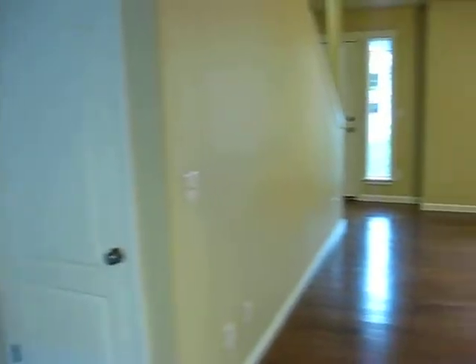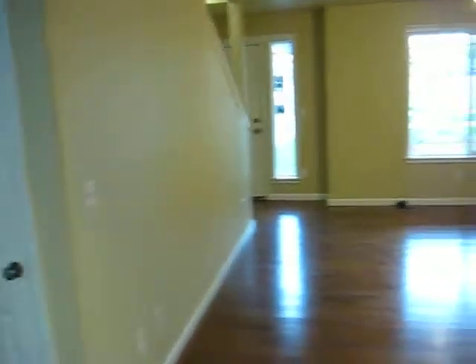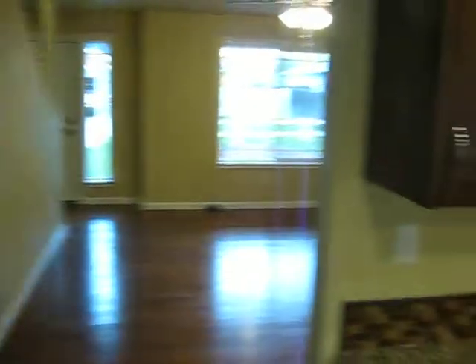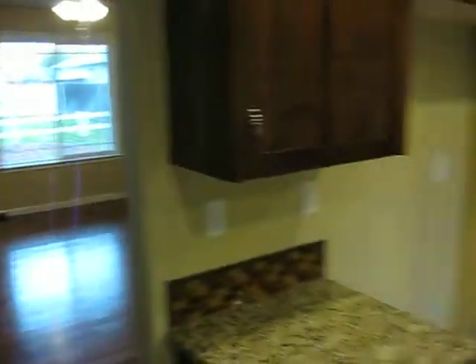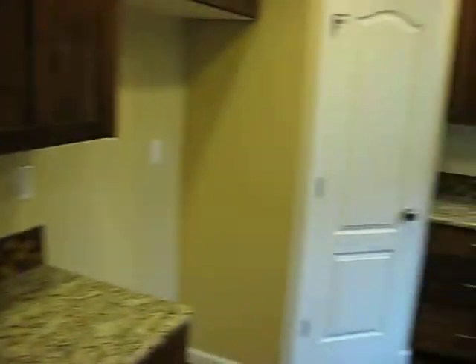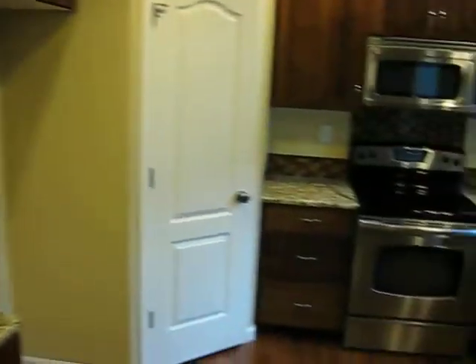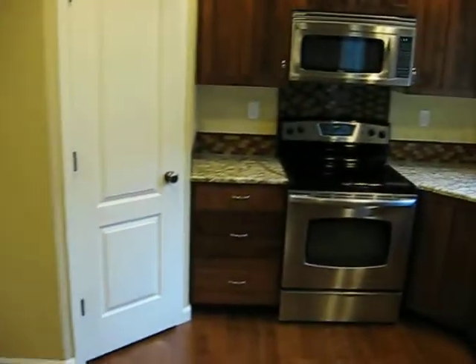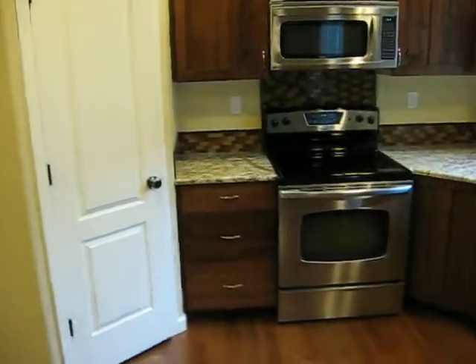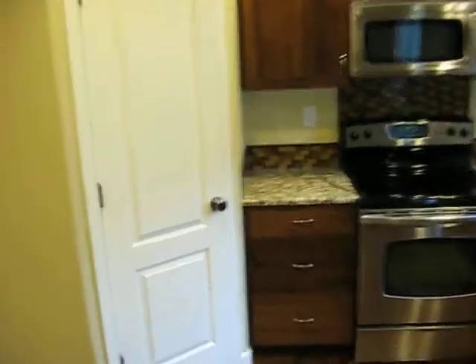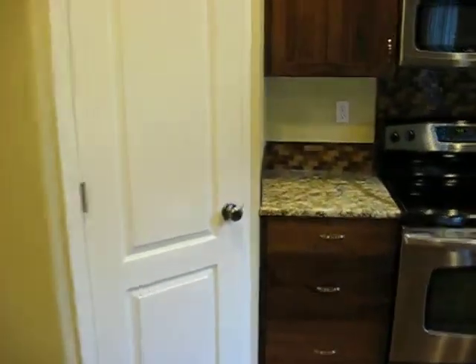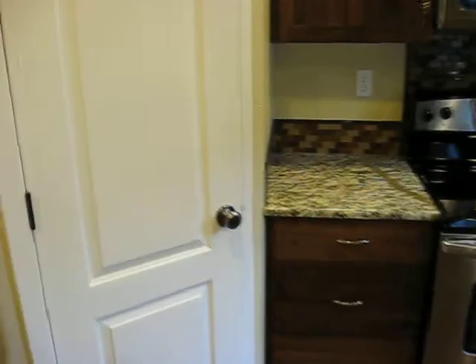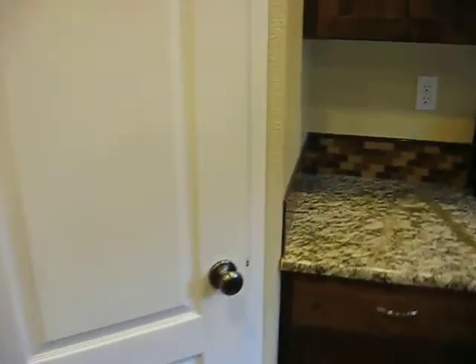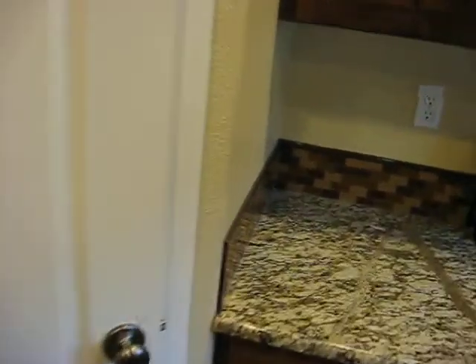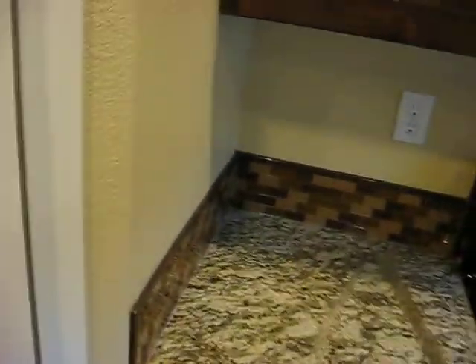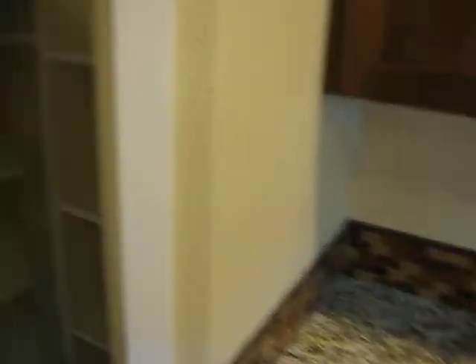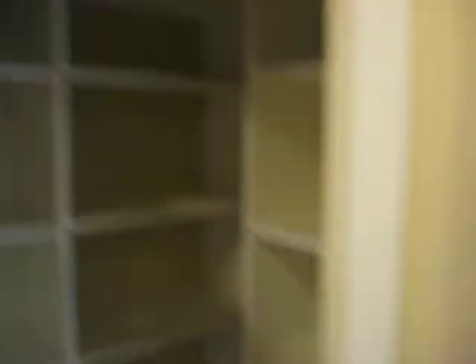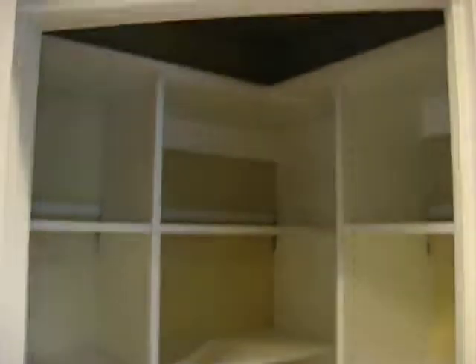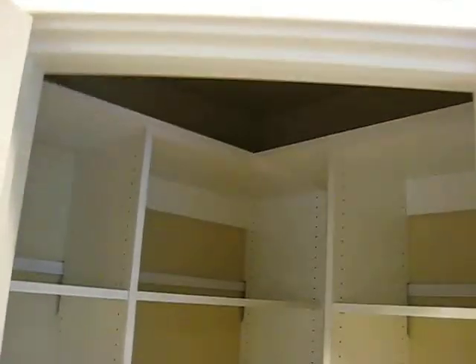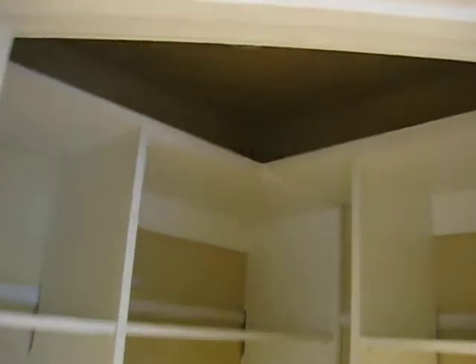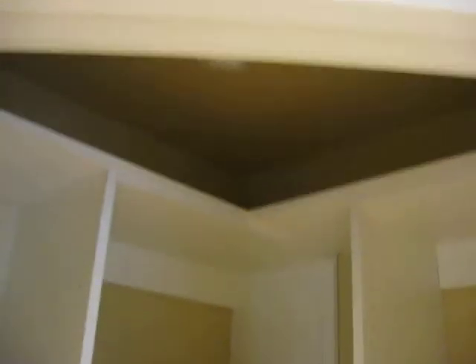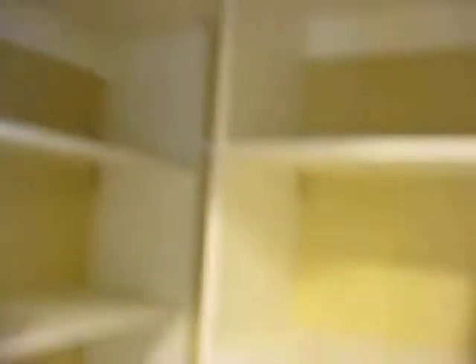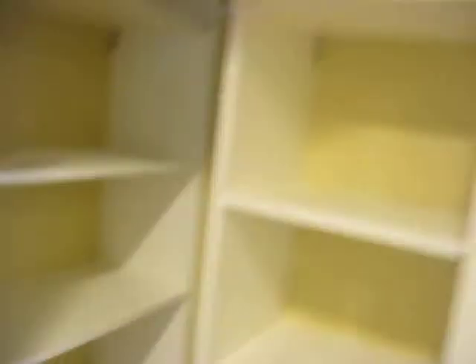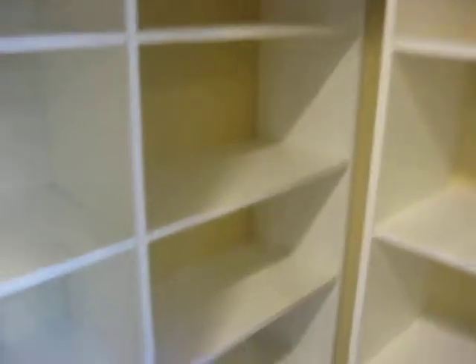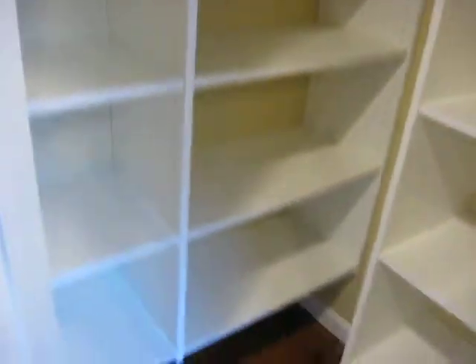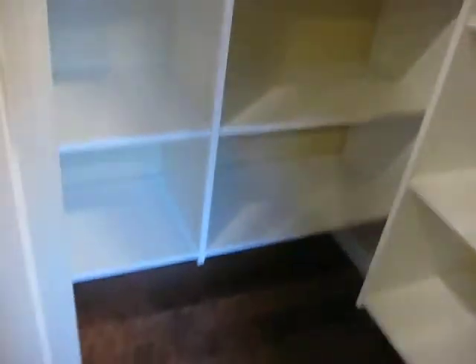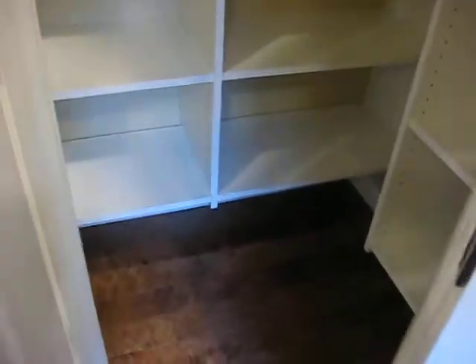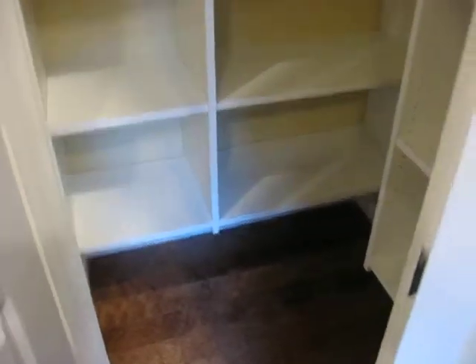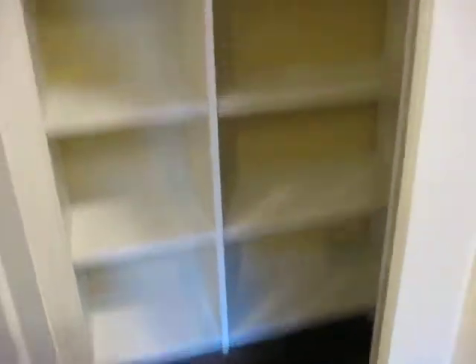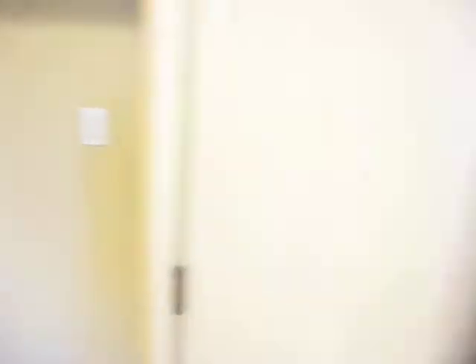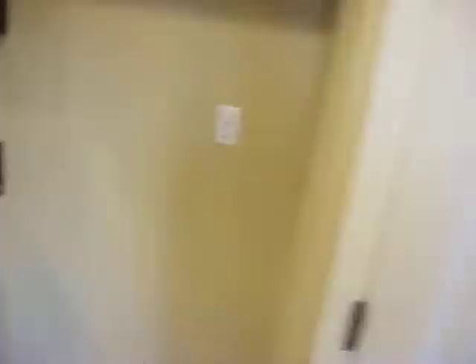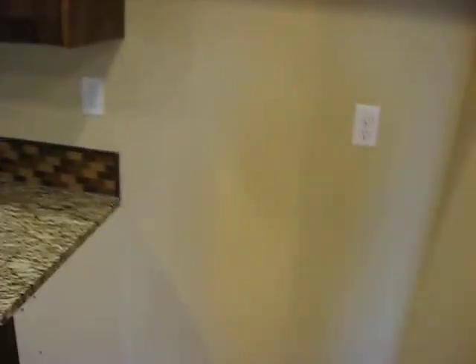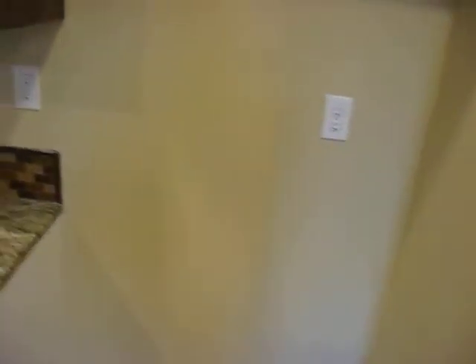Coming from the kitchen here, I didn't show you the pantry — I'm sorry. This is the pantry, already totally done up with shelving and storage. Still got that engineered floor all in there. Very nice.